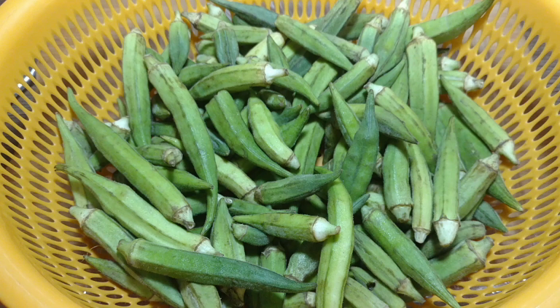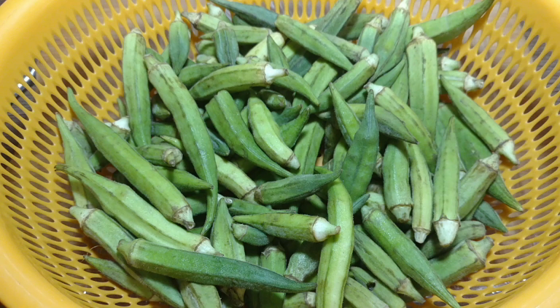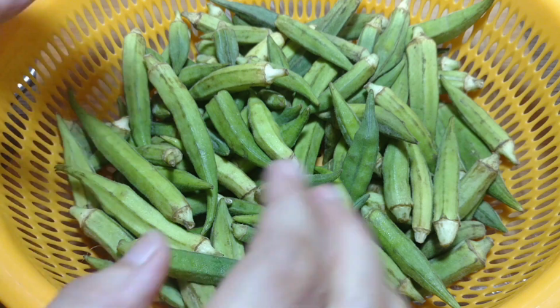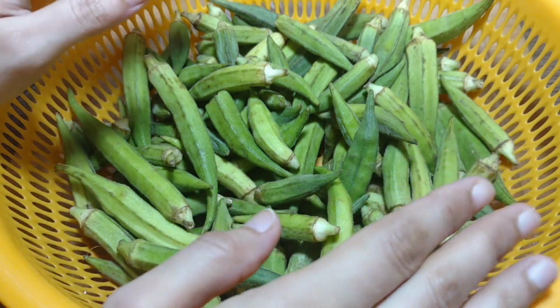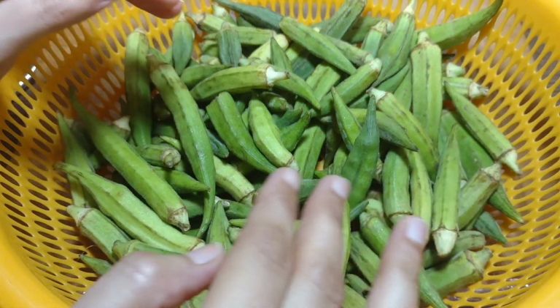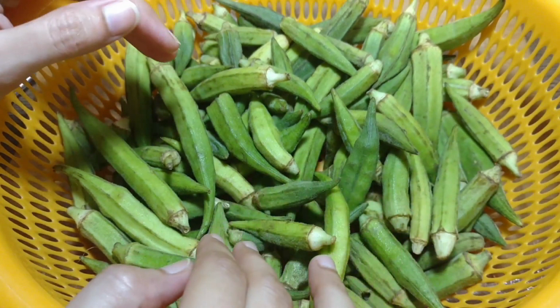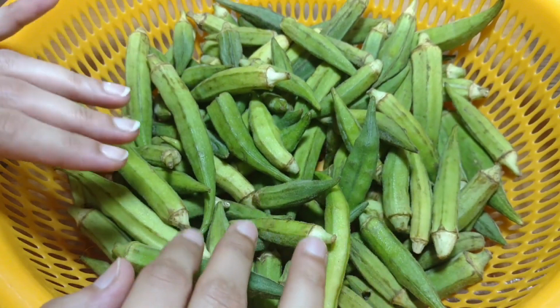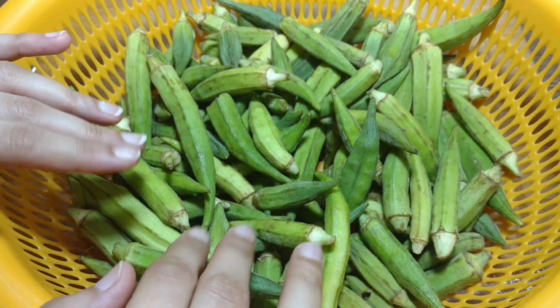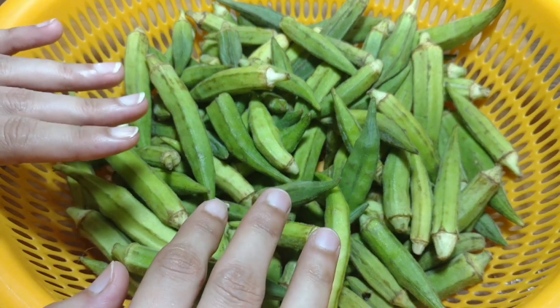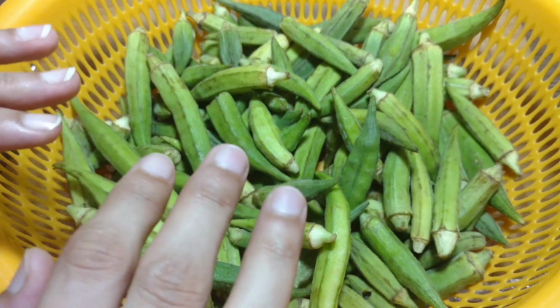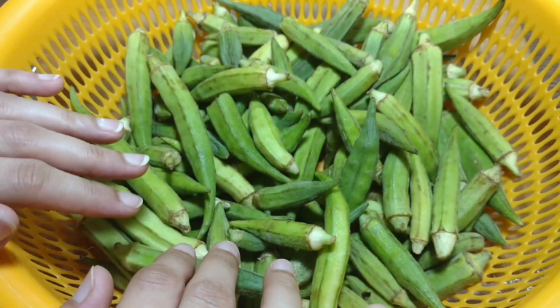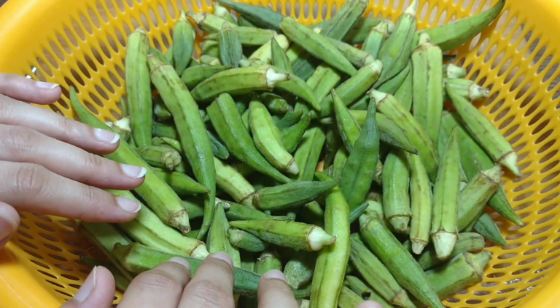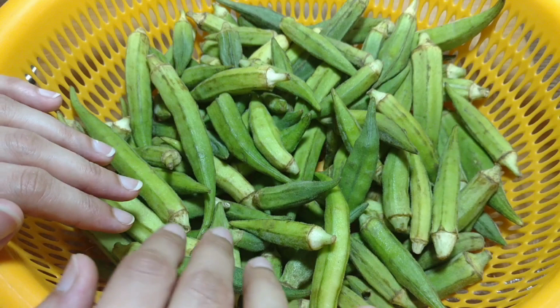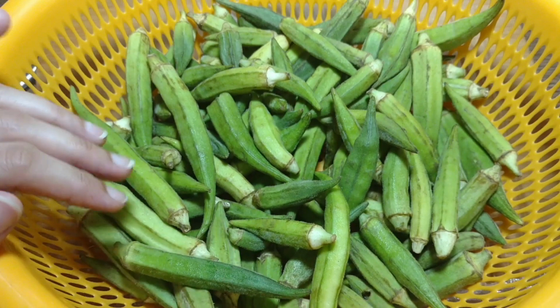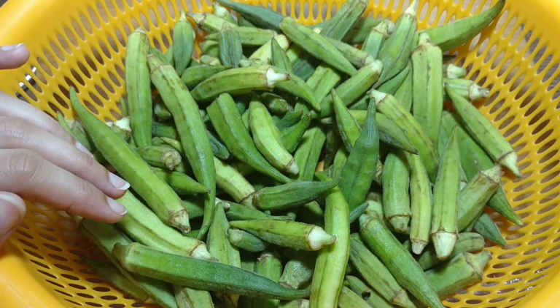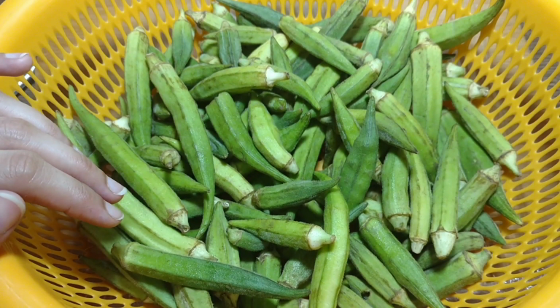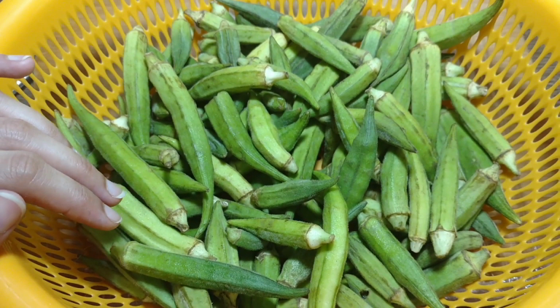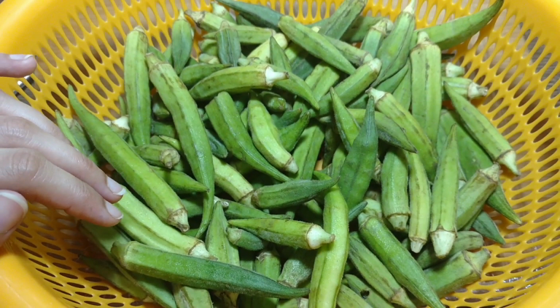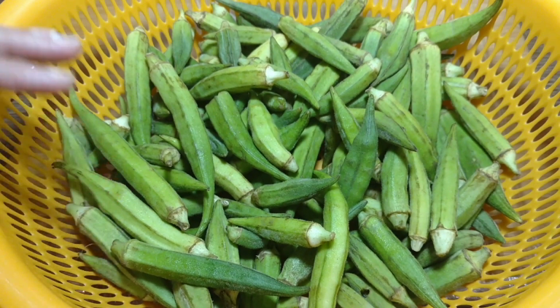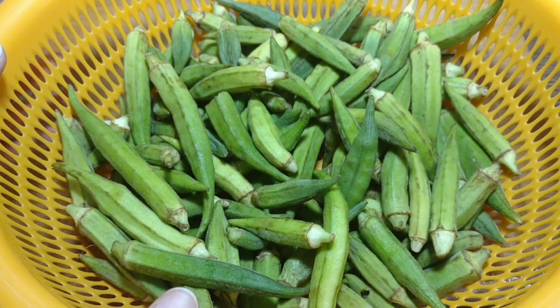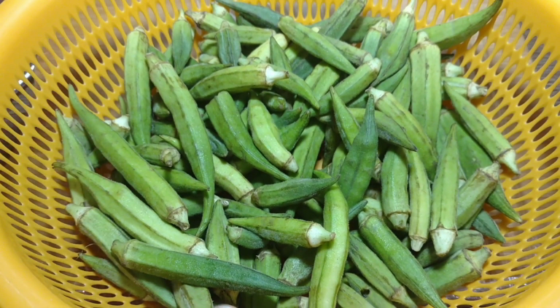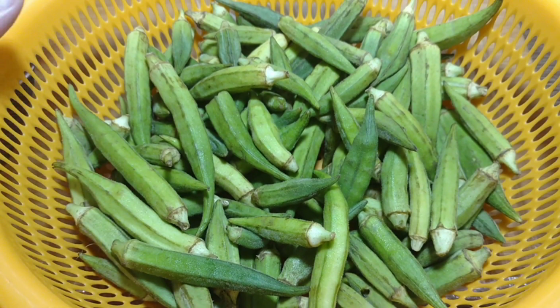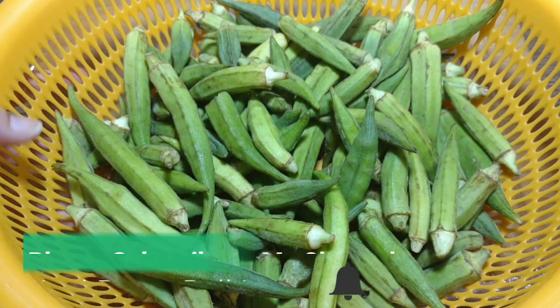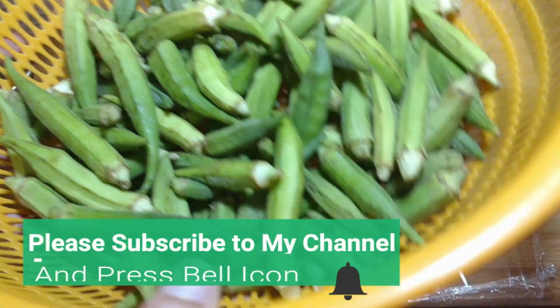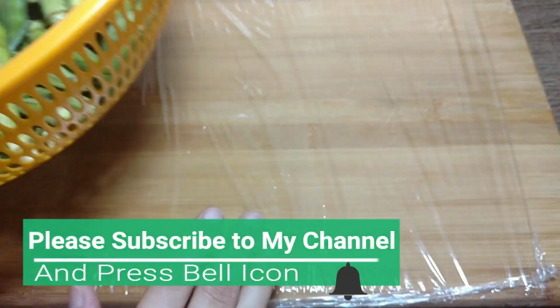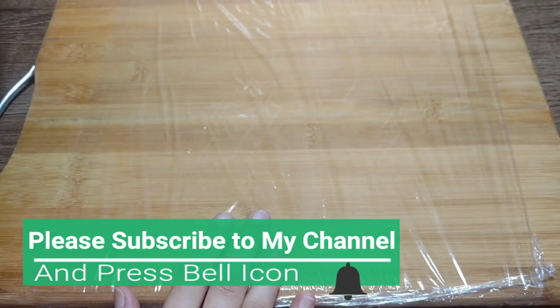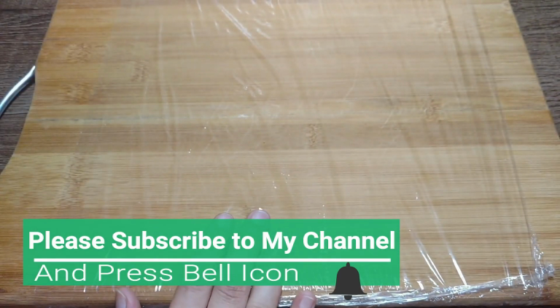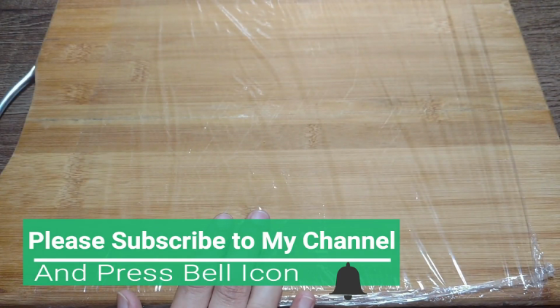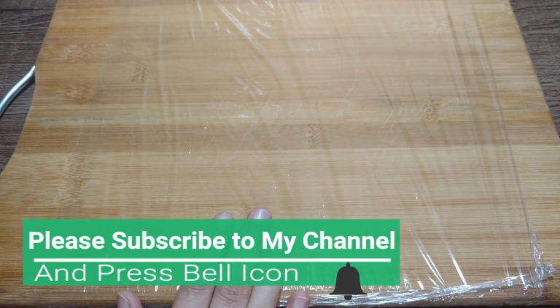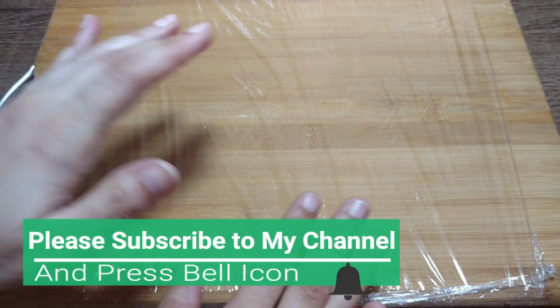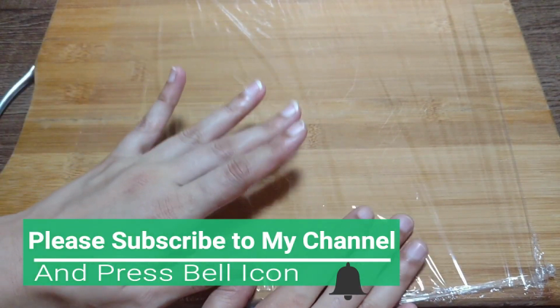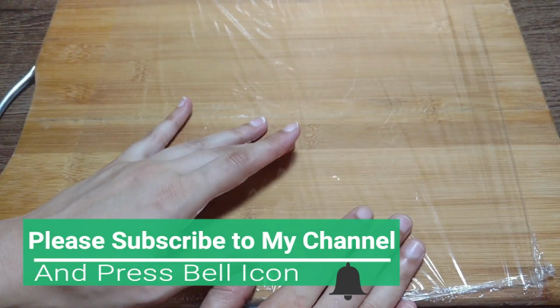Assalamu alaikum, today I am going to tell you how to cut it without mistakes. But first of all, please like and share my video, subscribe and press the bell icon so that you will get notifications for my upcoming videos.